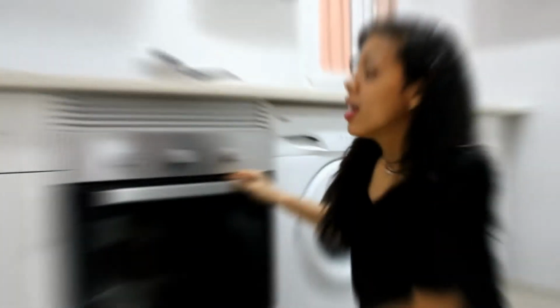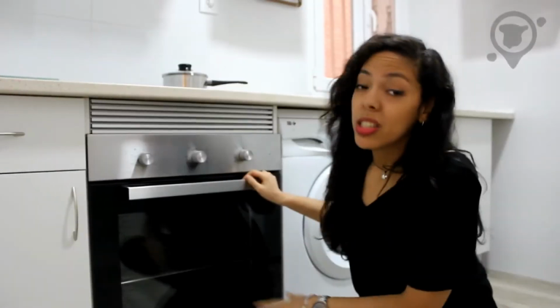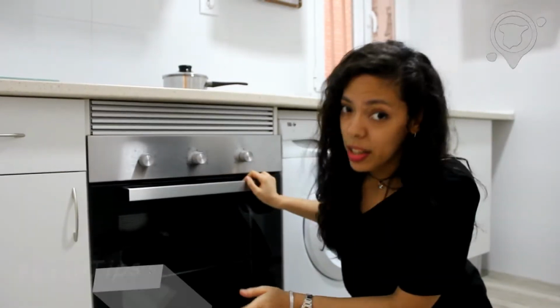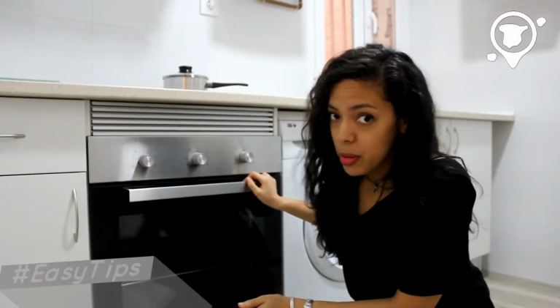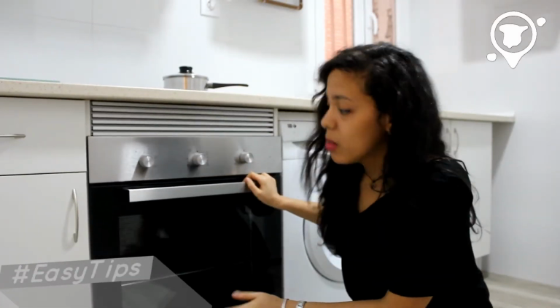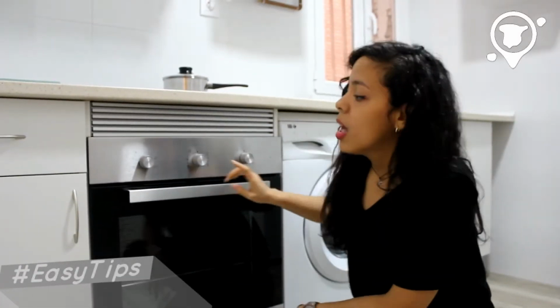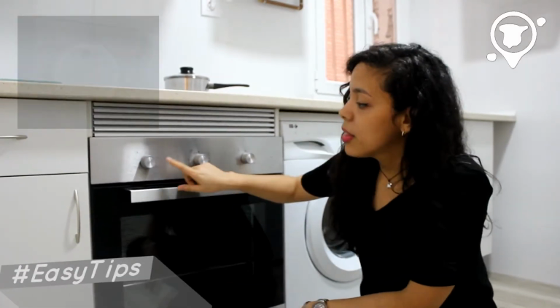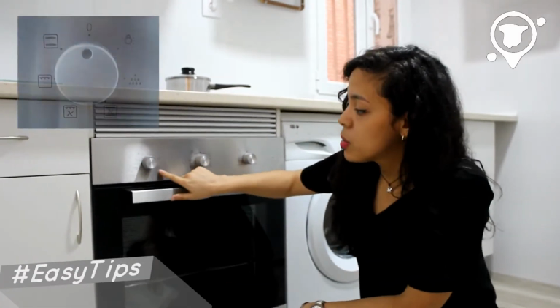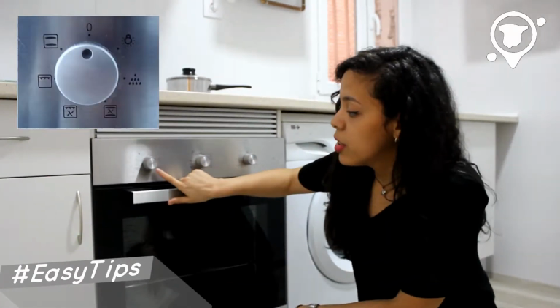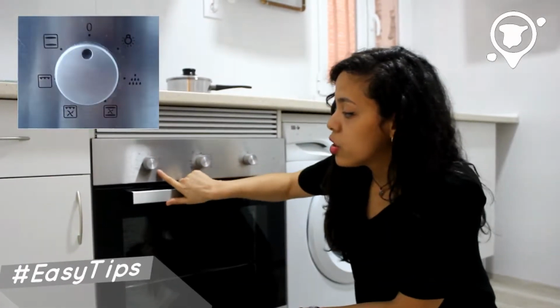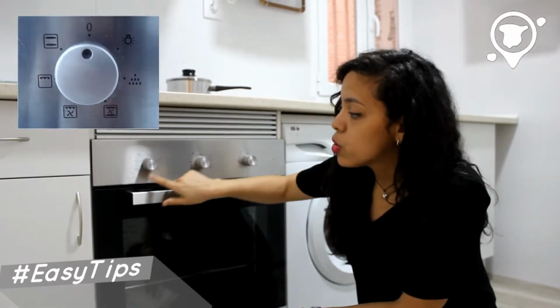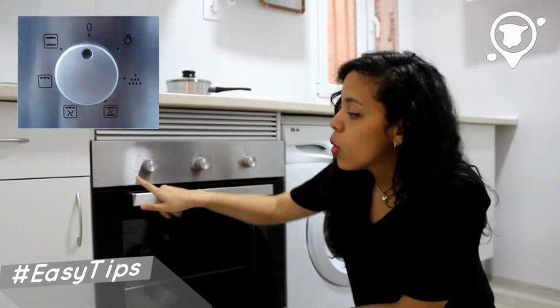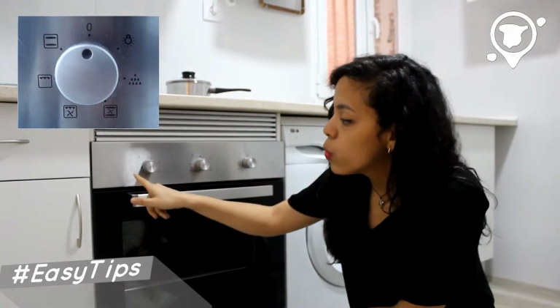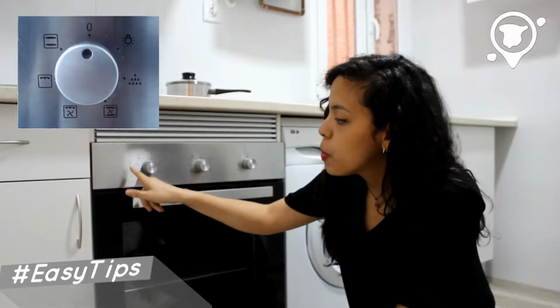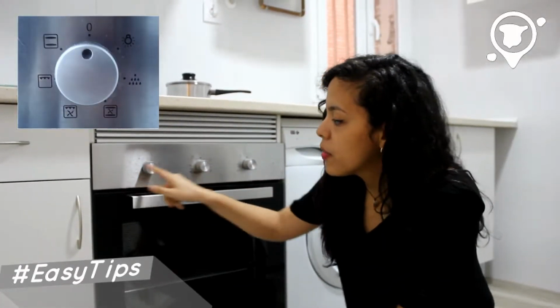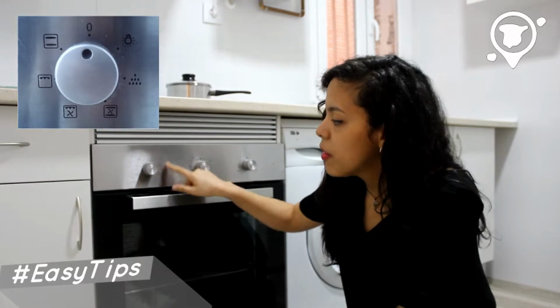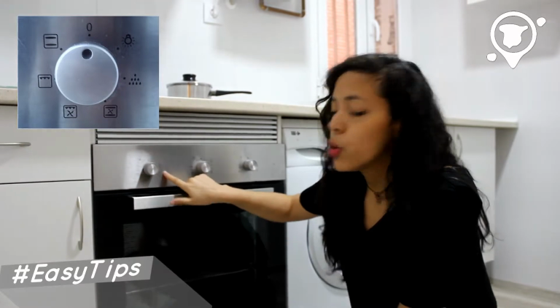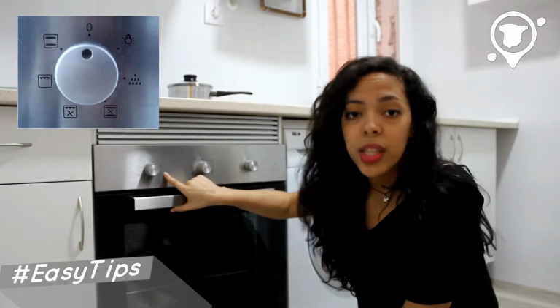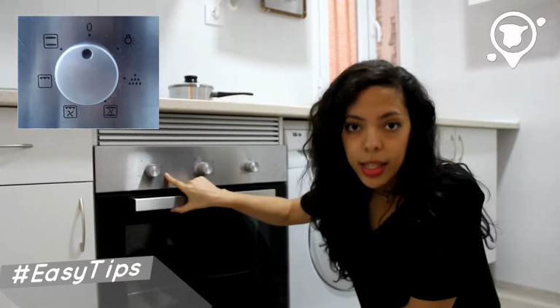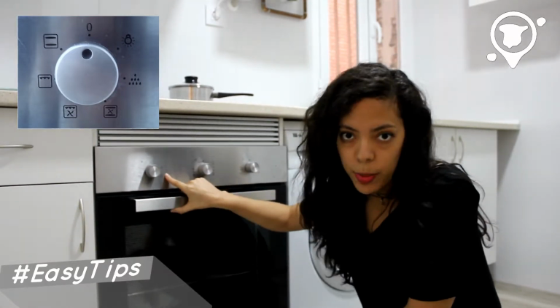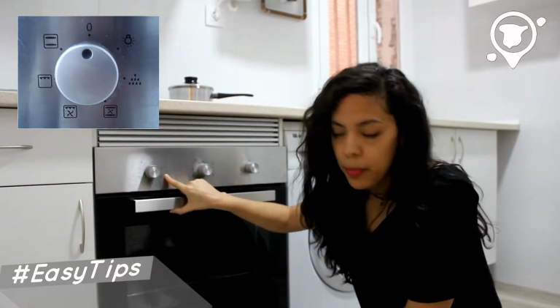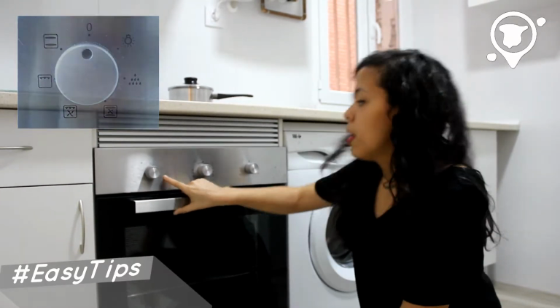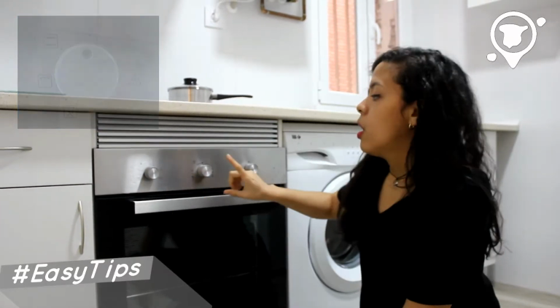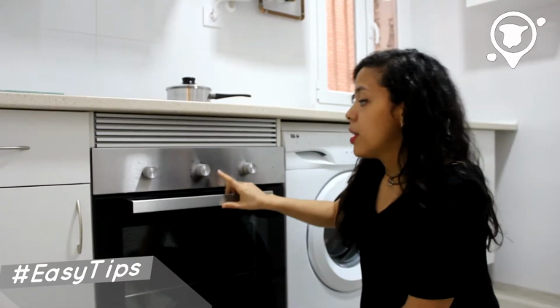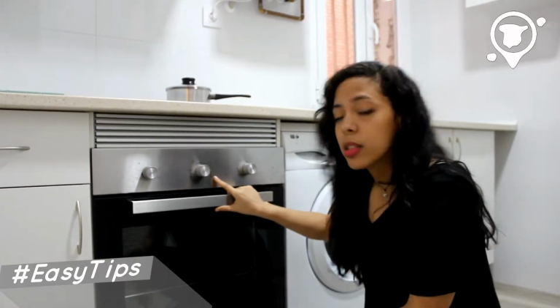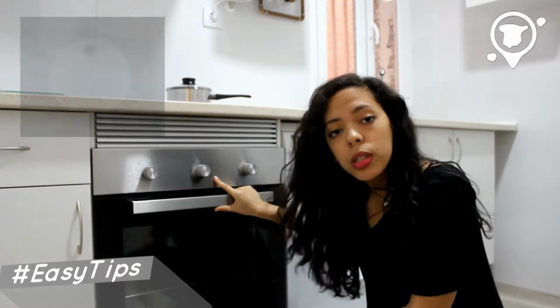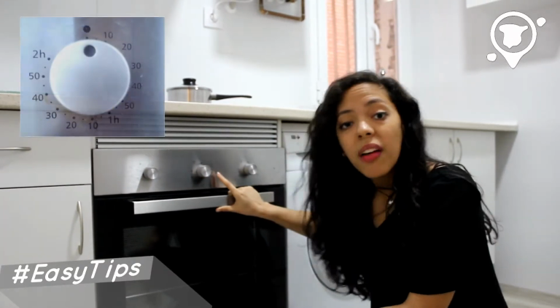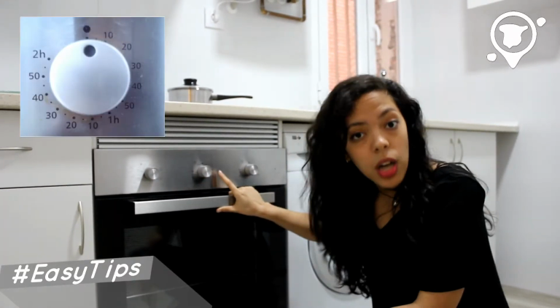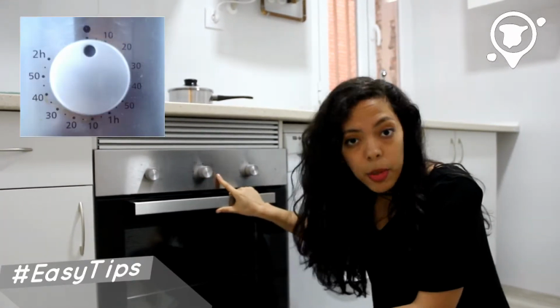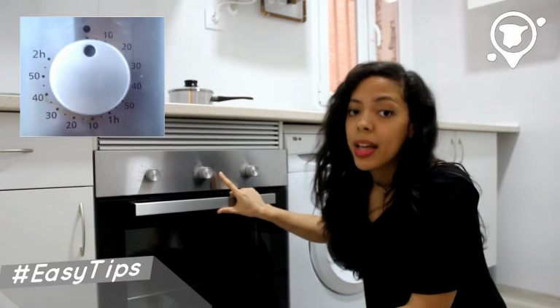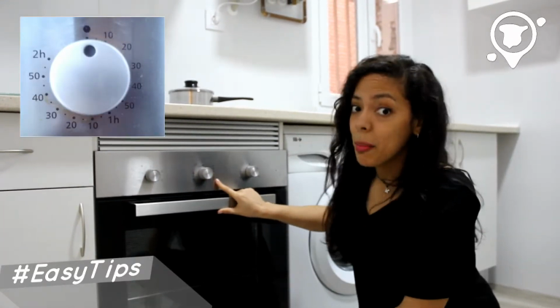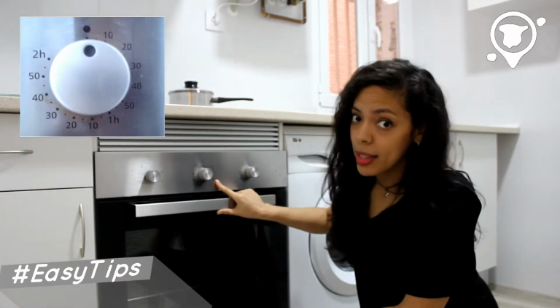Just in case you don't know, on this one you can choose in which part of the oven you want the heat to be. On the next one you have the timer divided in minutes.